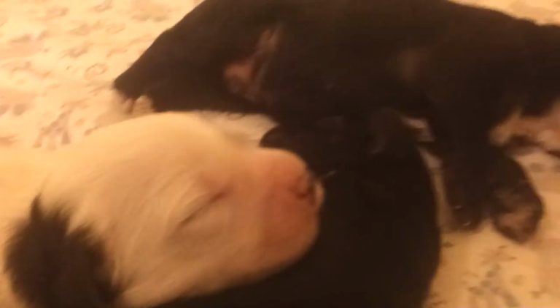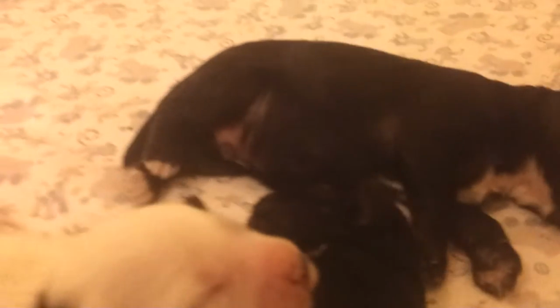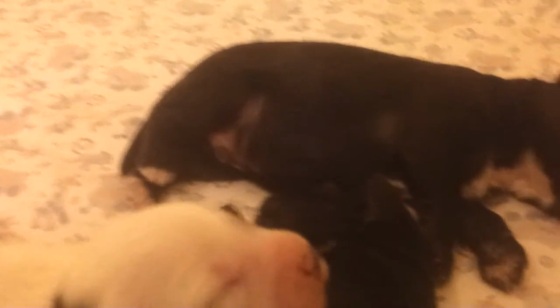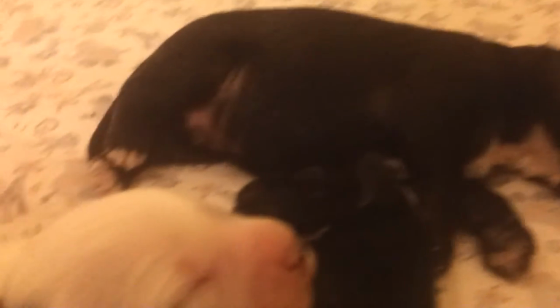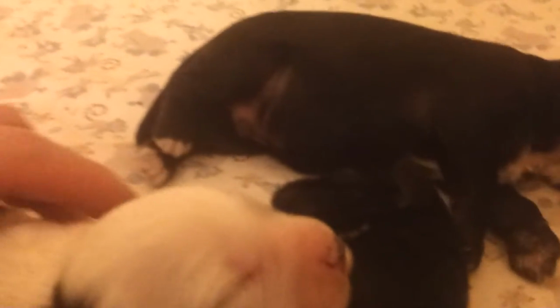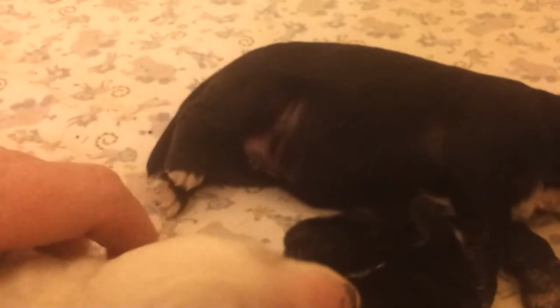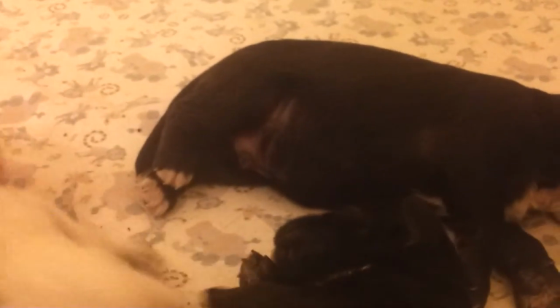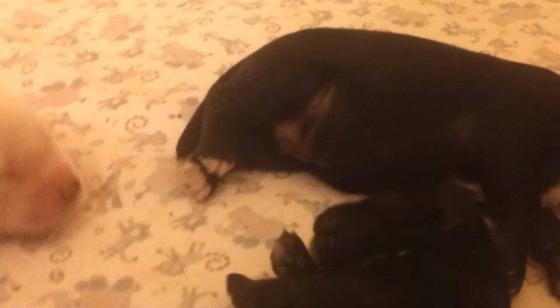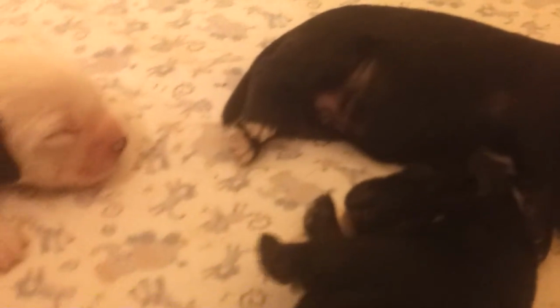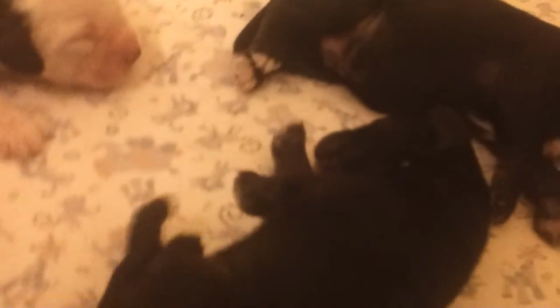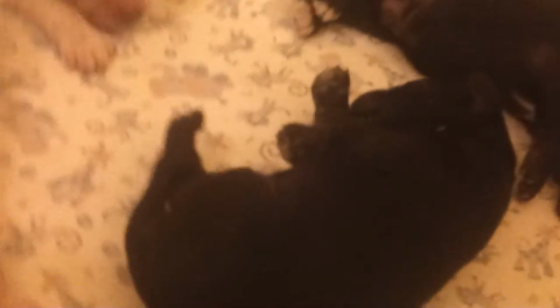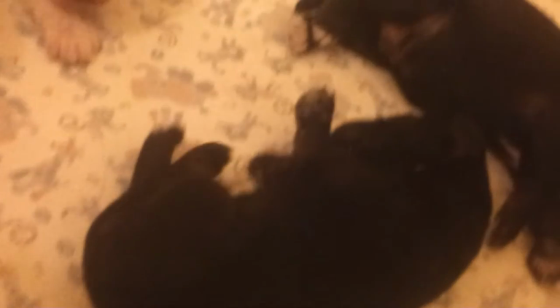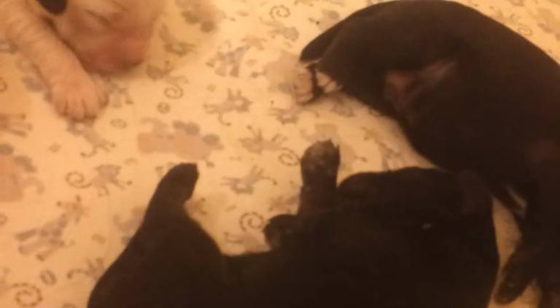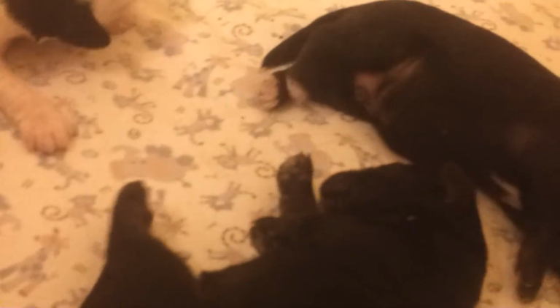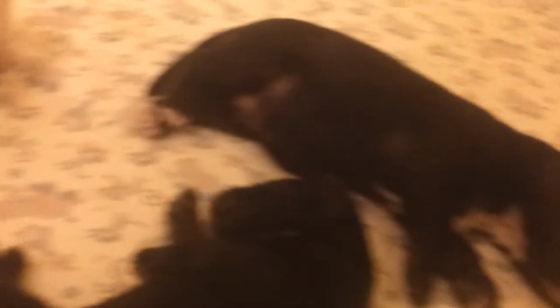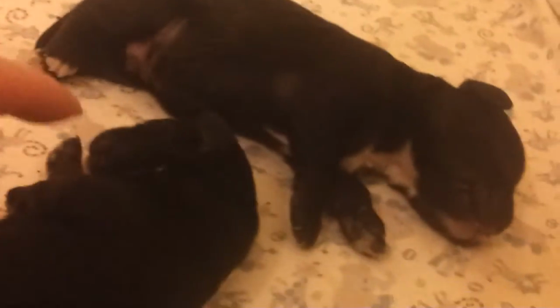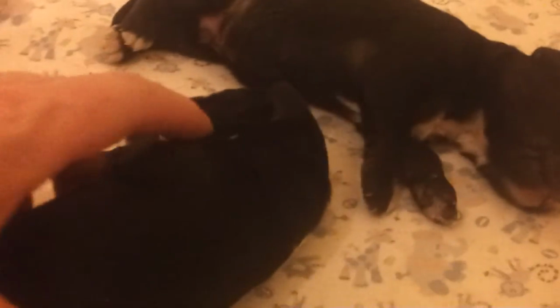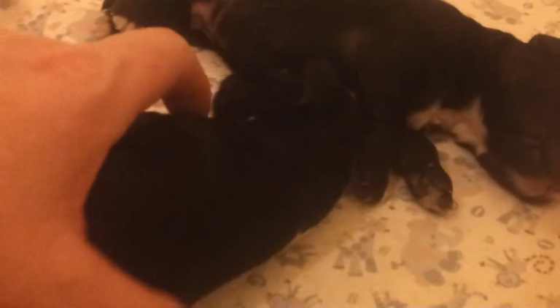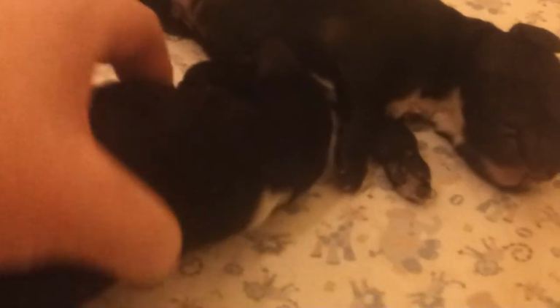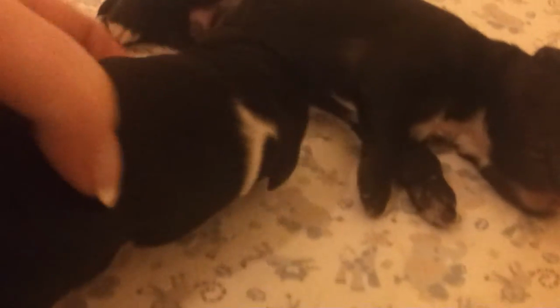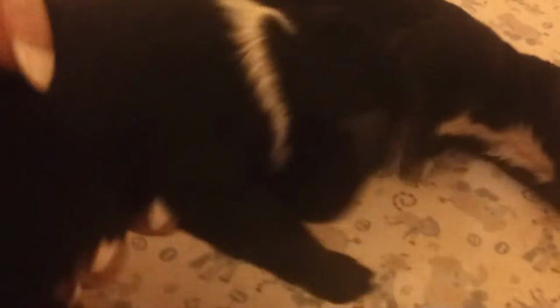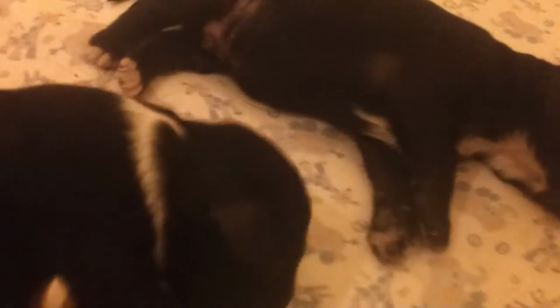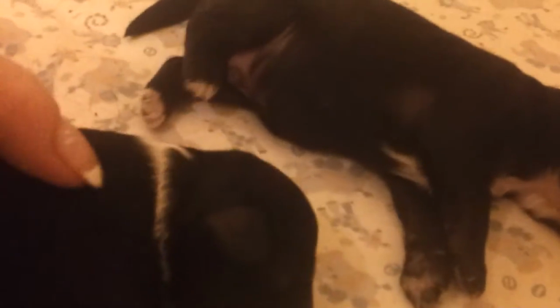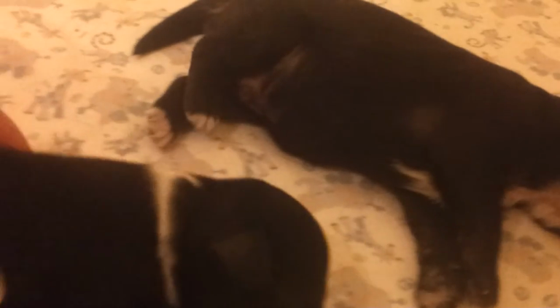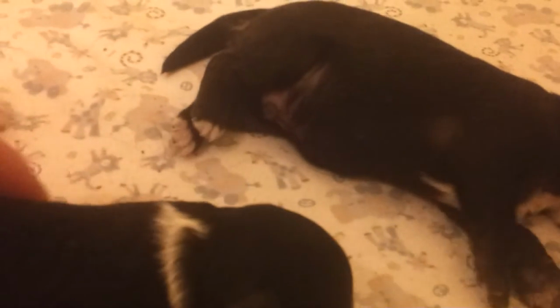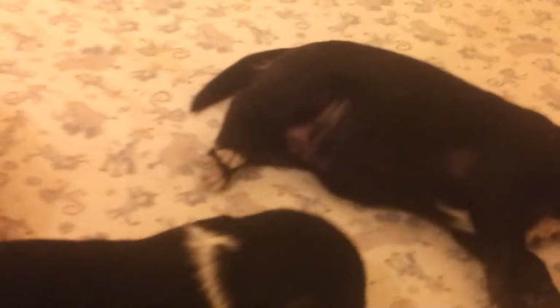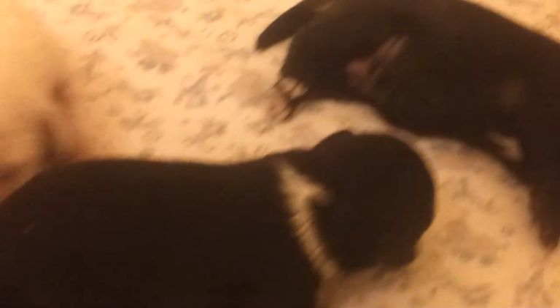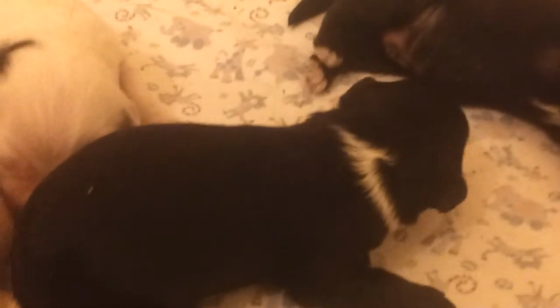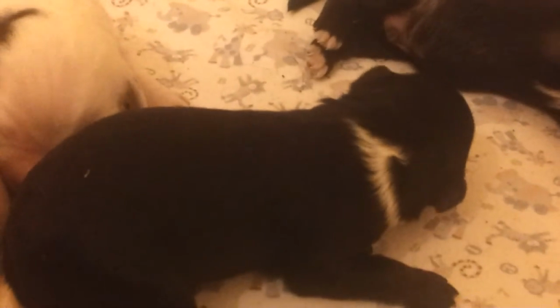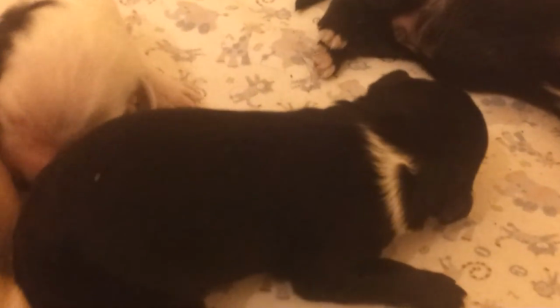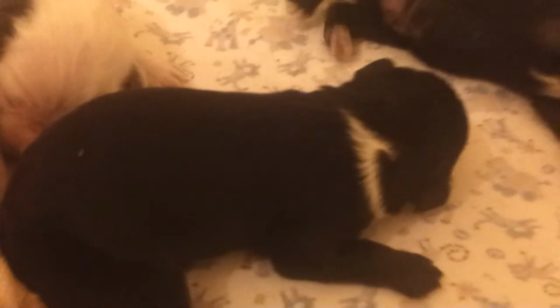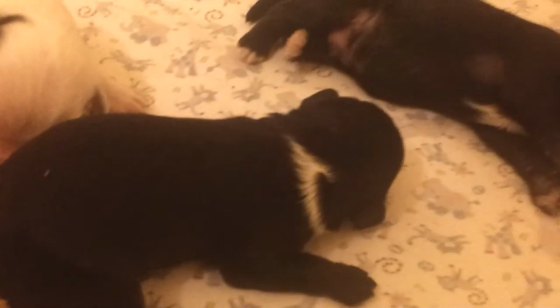And just underneath we have a little black girl, which she has a little white collar halfway around her neck, and a white tuxedo.